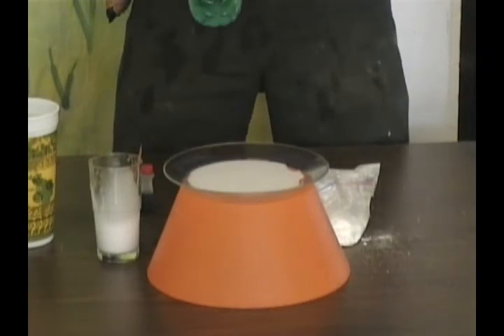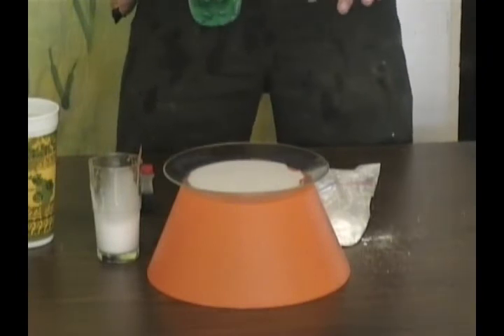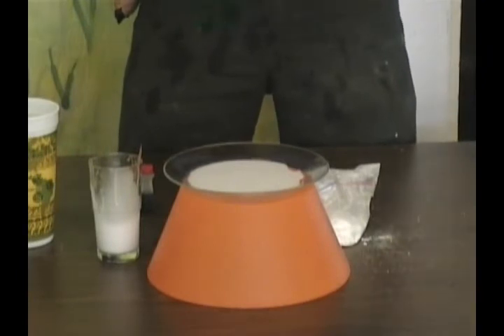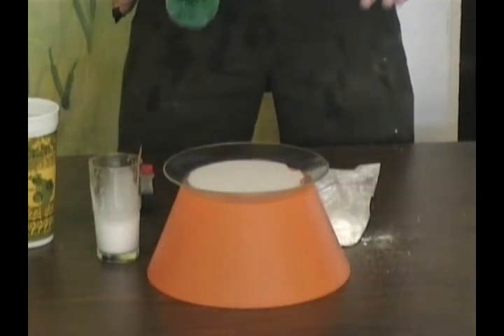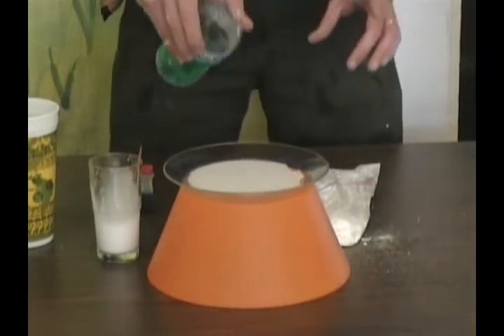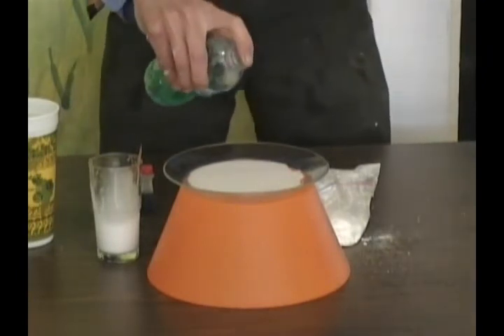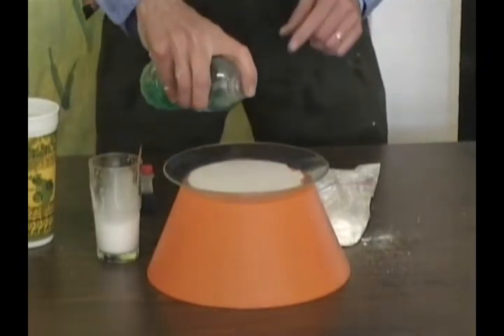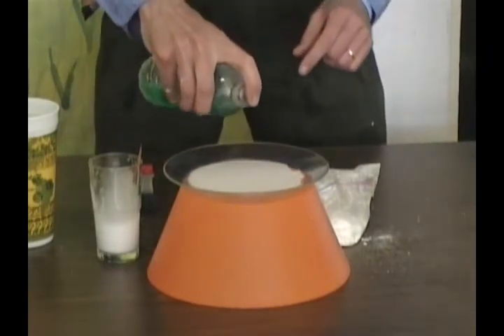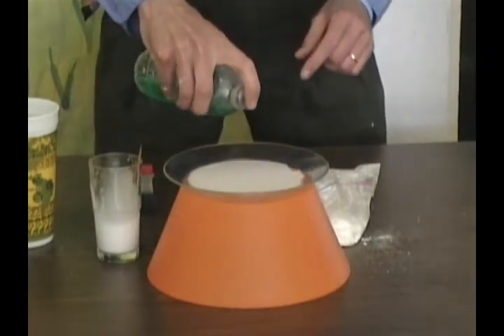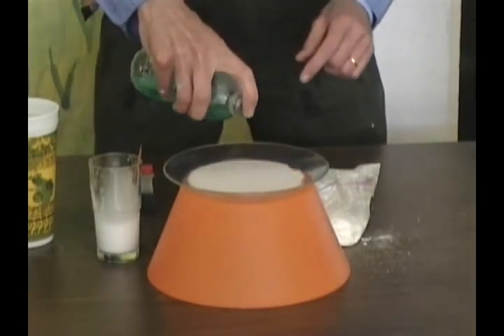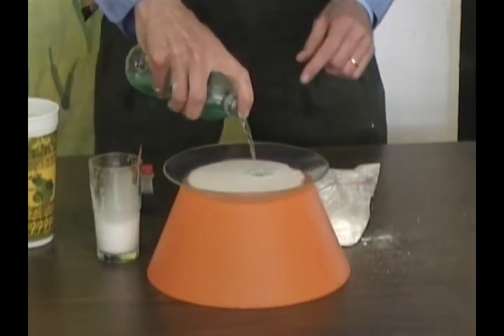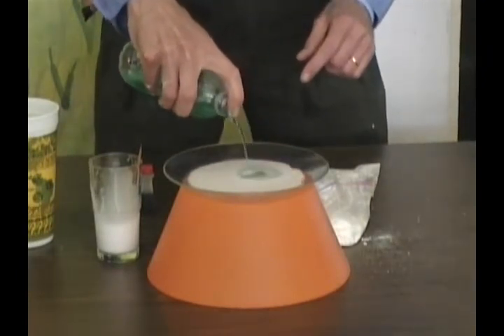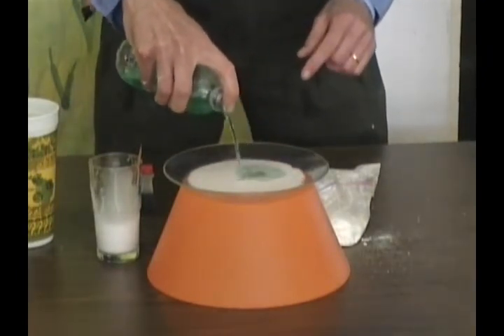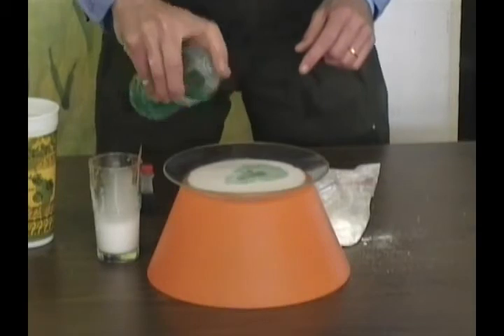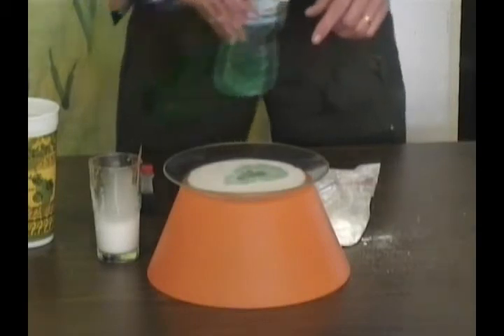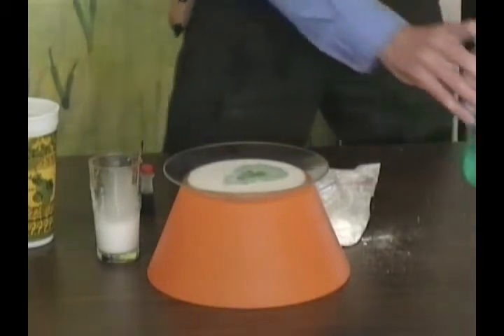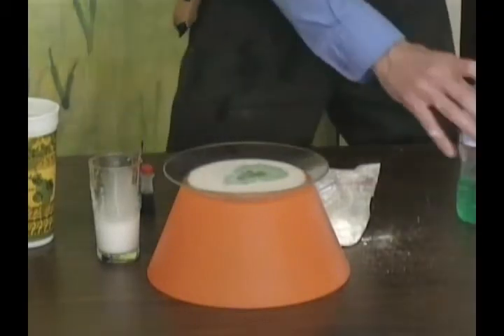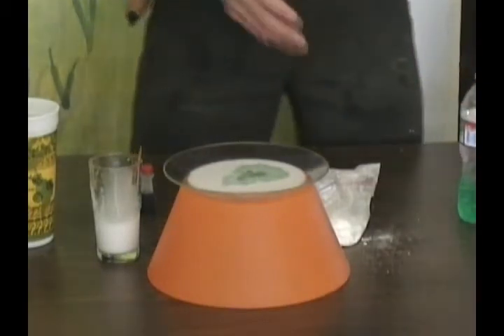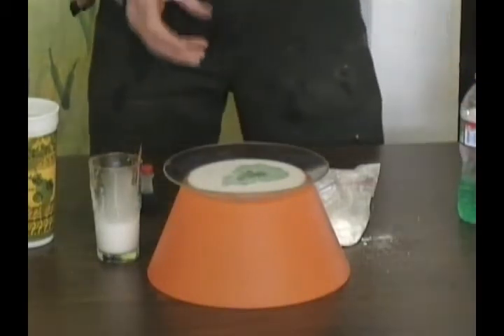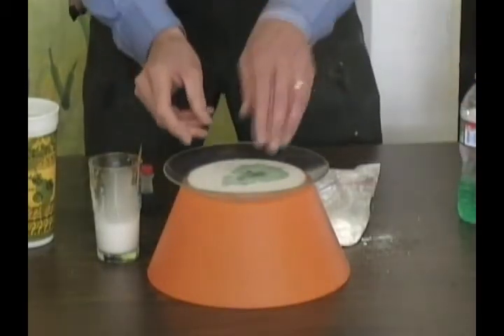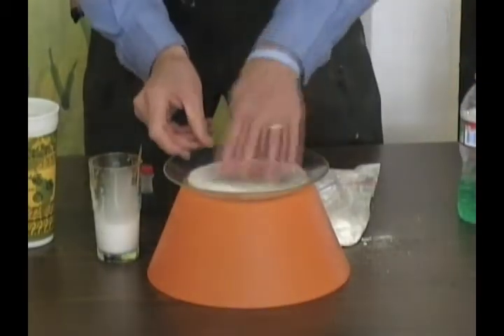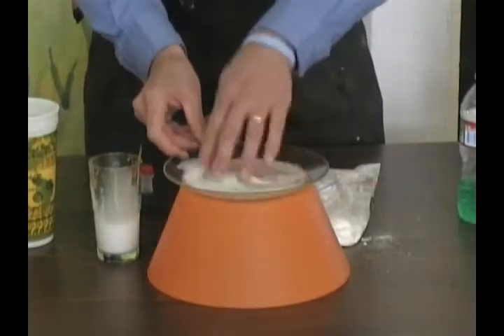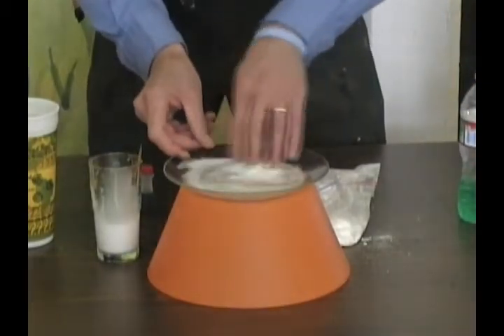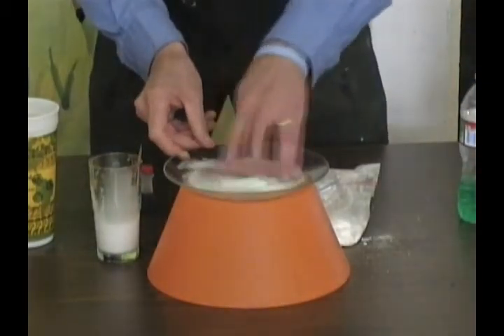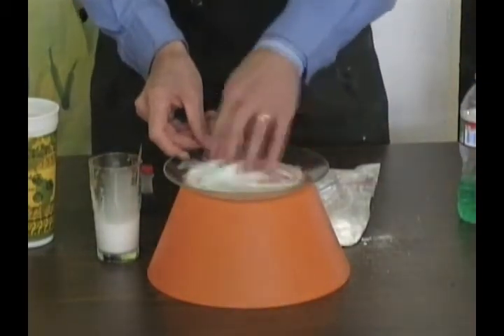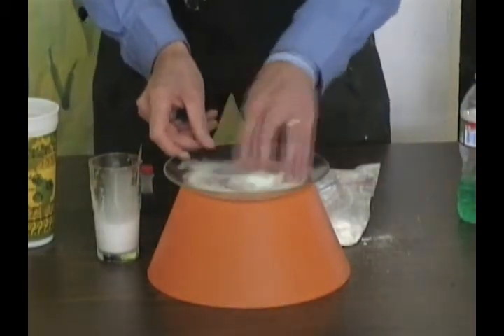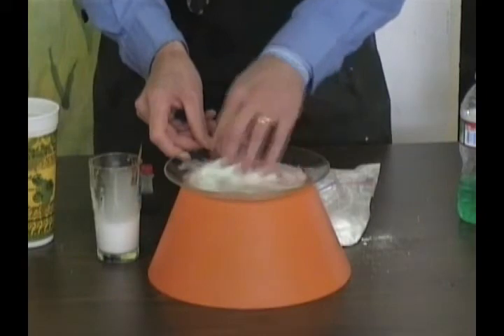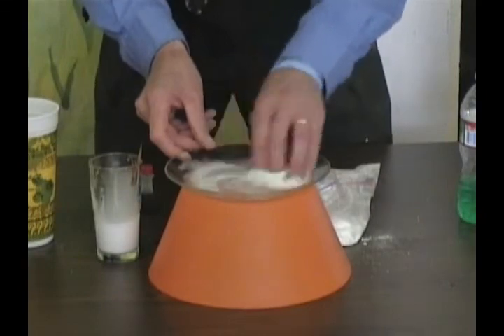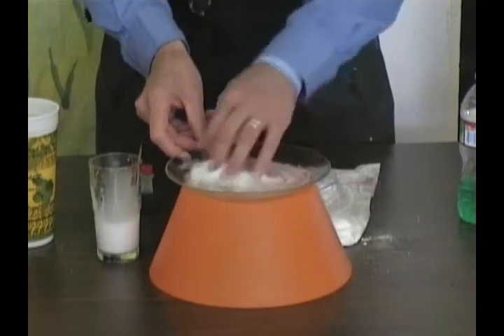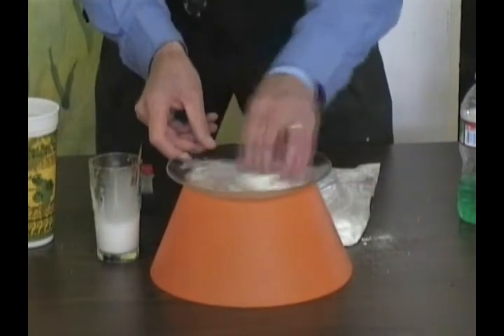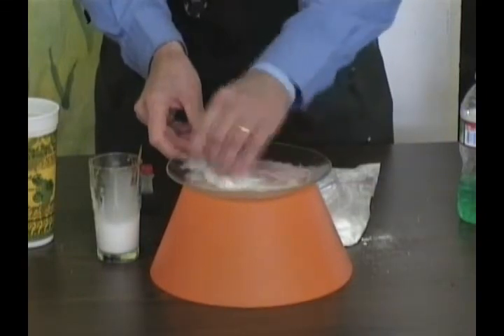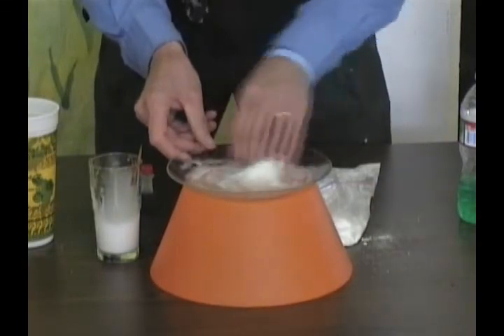Remember, this is 20 Mule Team Borax — nothing dangerous. It wouldn't be great to eat, but it wouldn't hurt you. Not to be confused with boric acid. It is simply 20 Mule Team Borax.